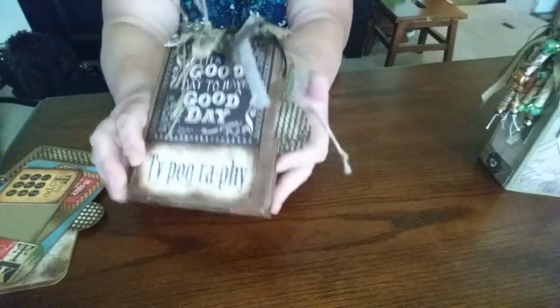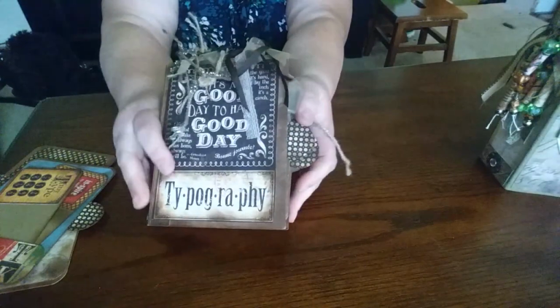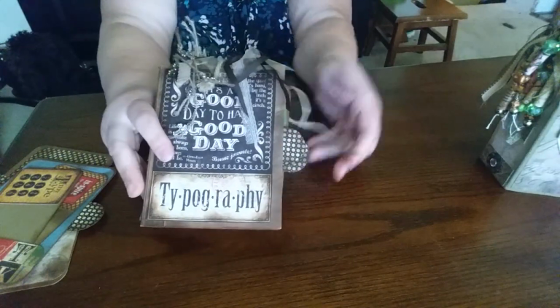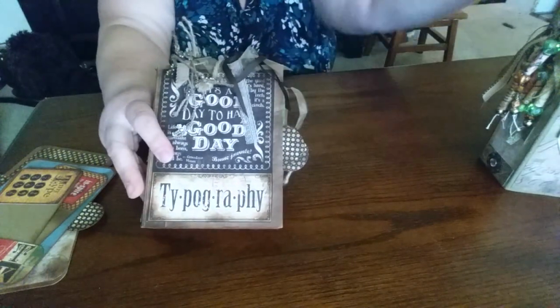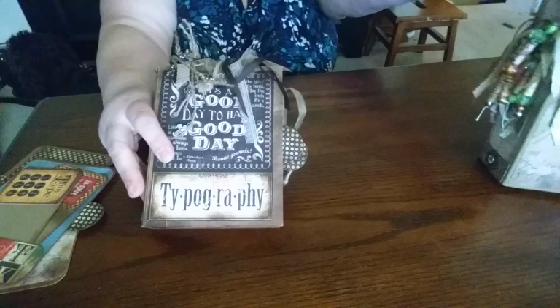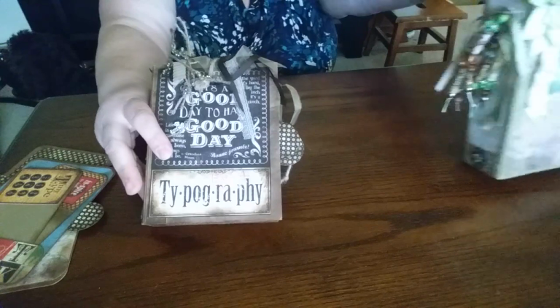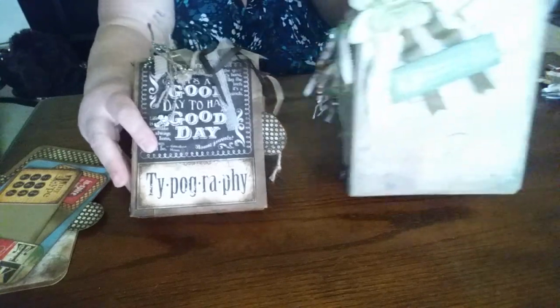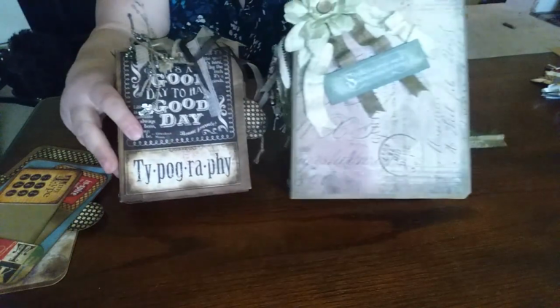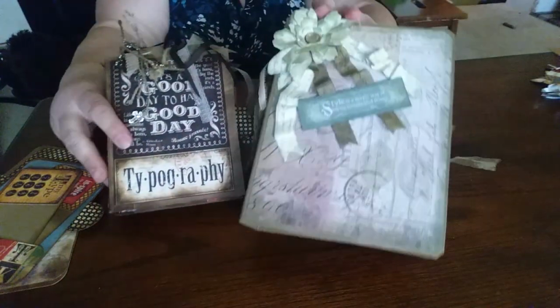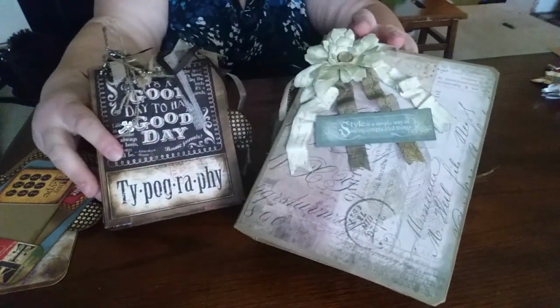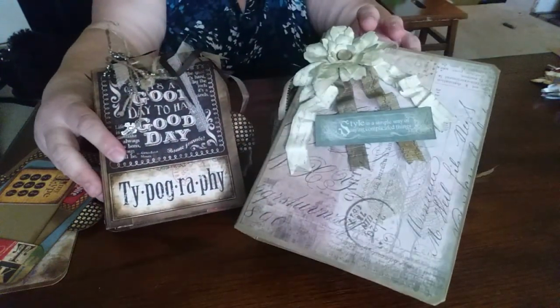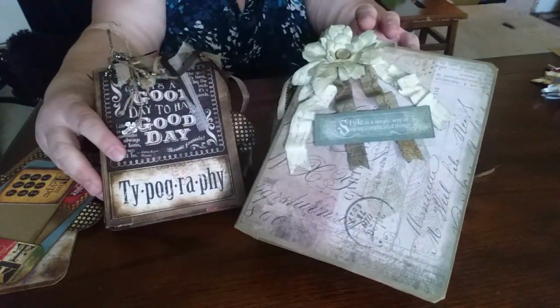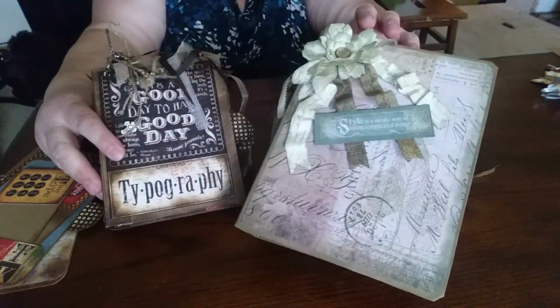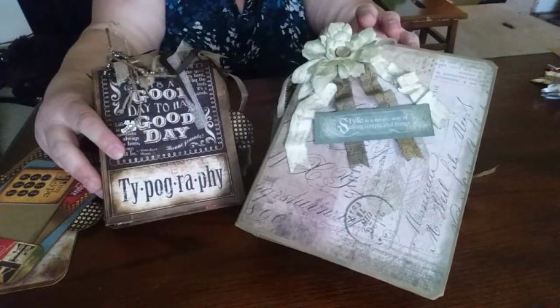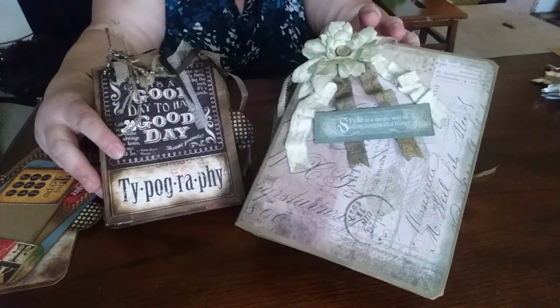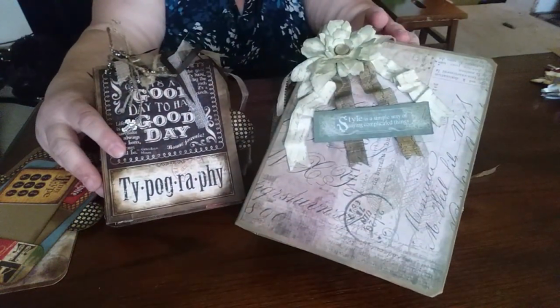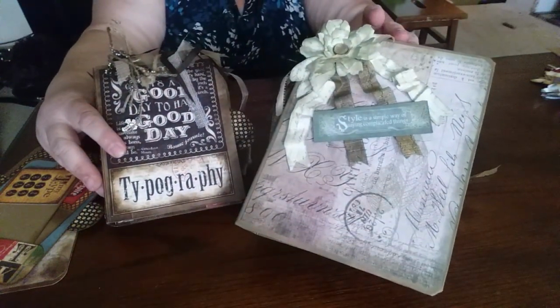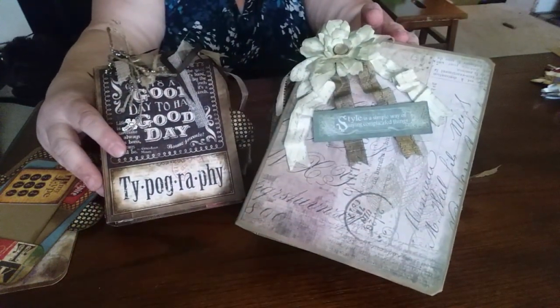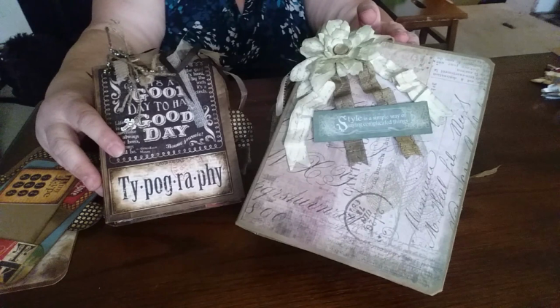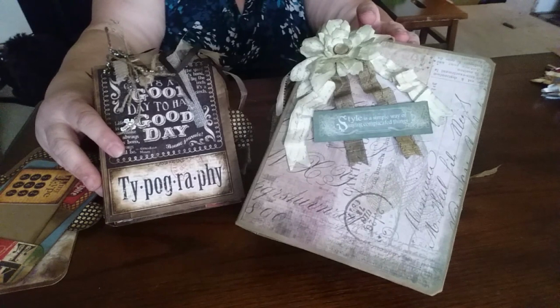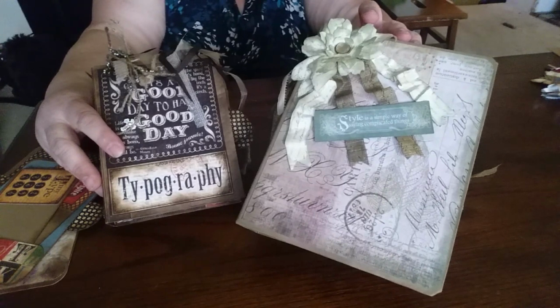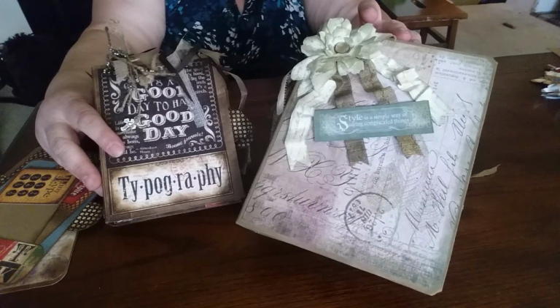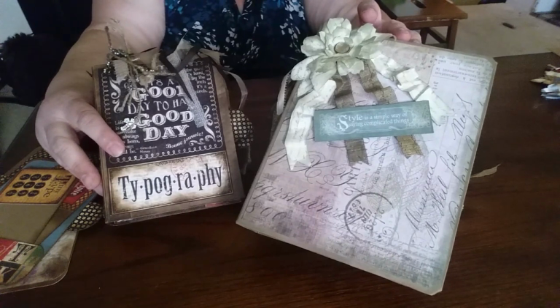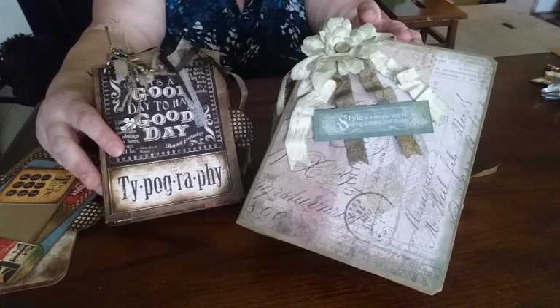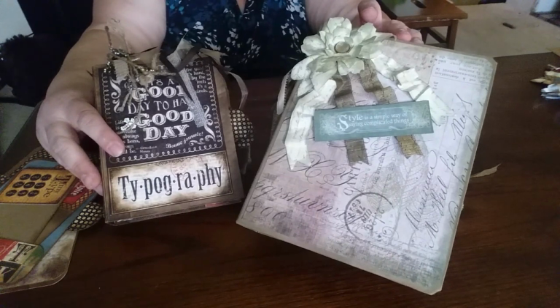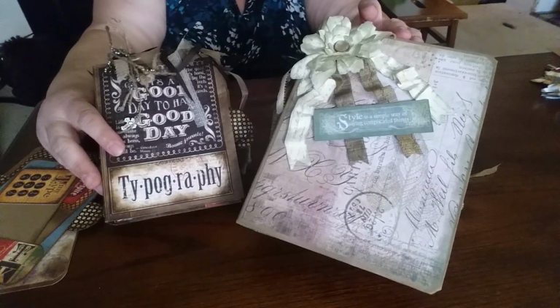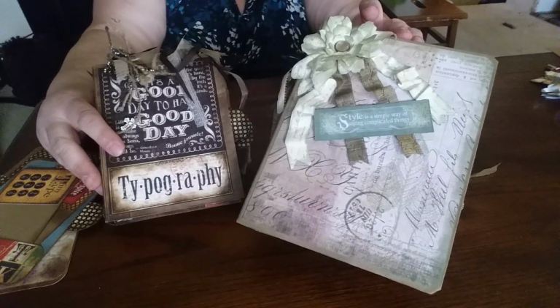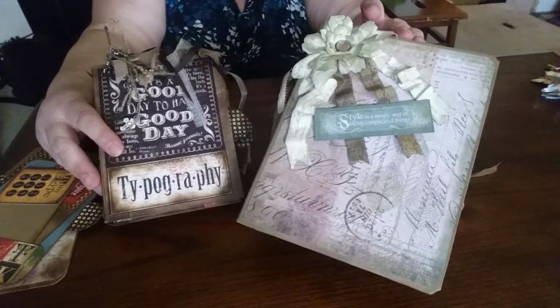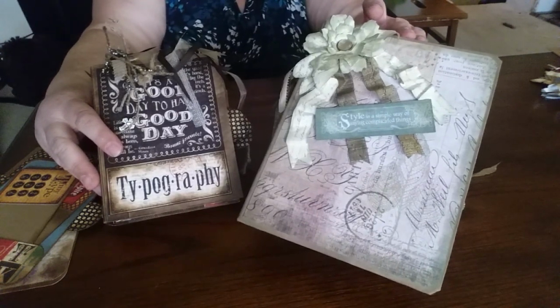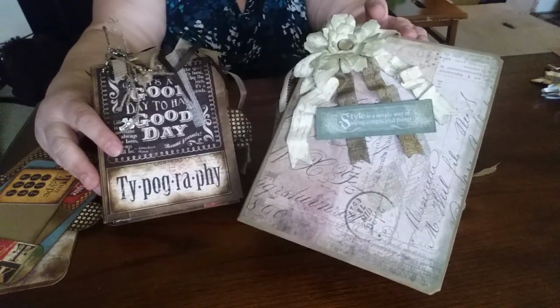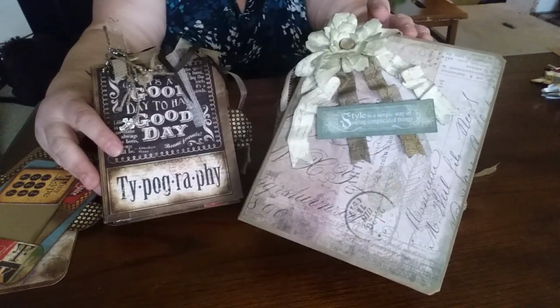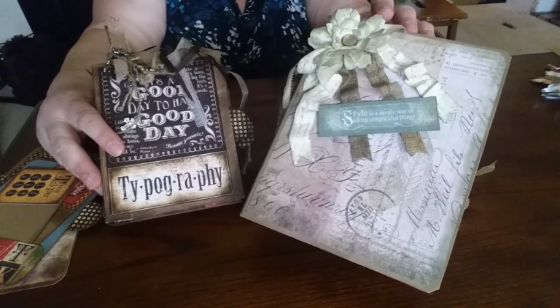Just a couple of other books that I've made — definitely addicted to the paper crafts. Thank you for watching.